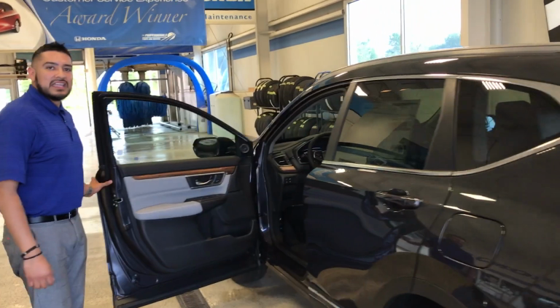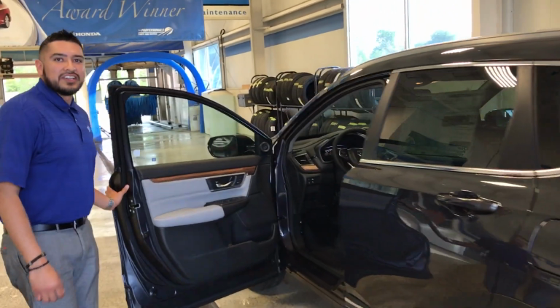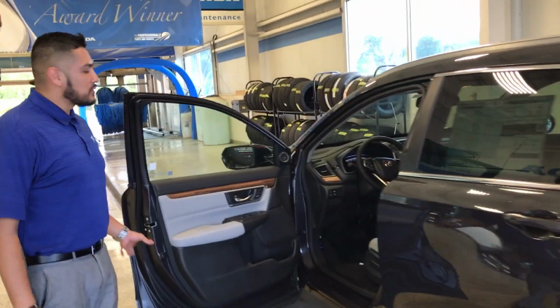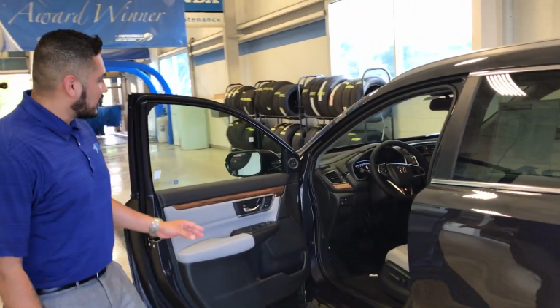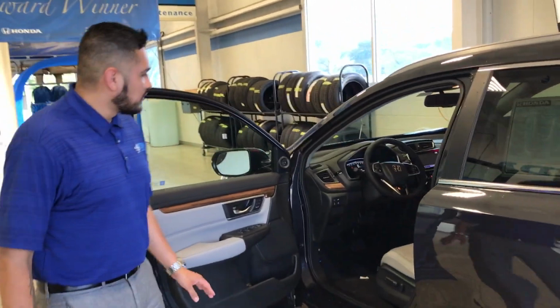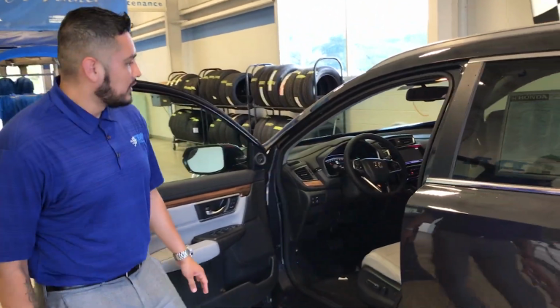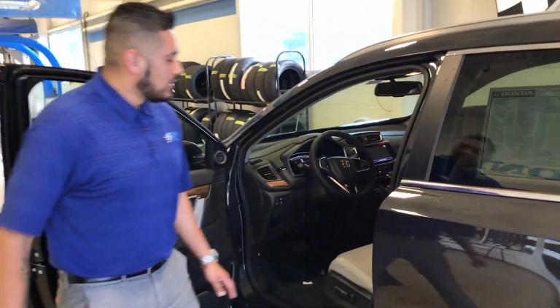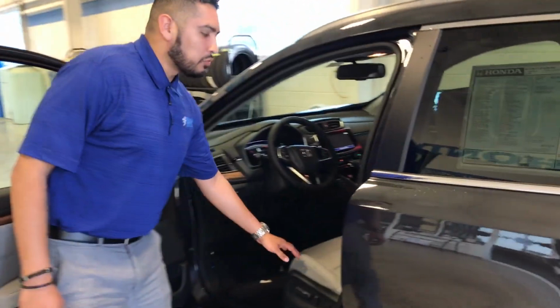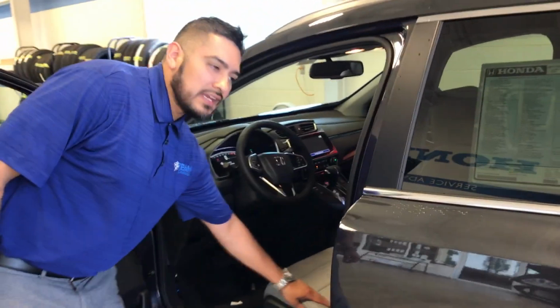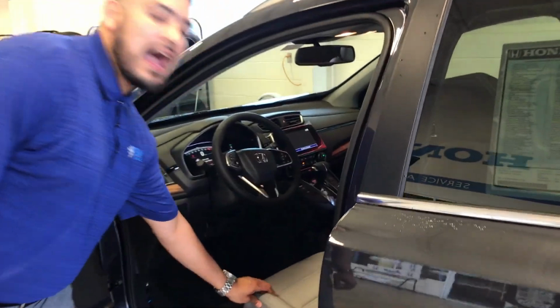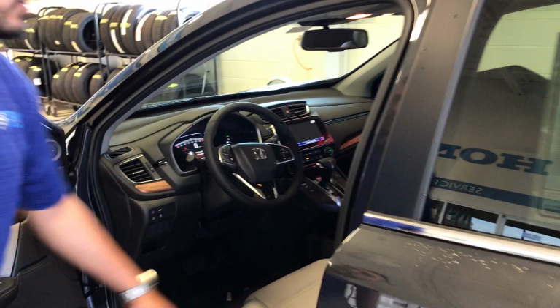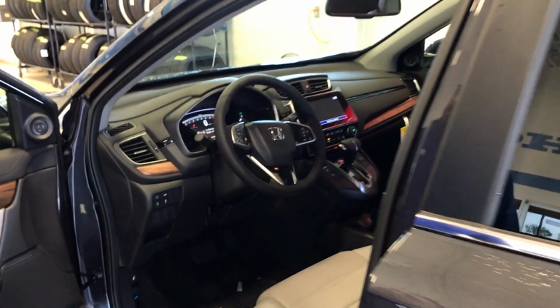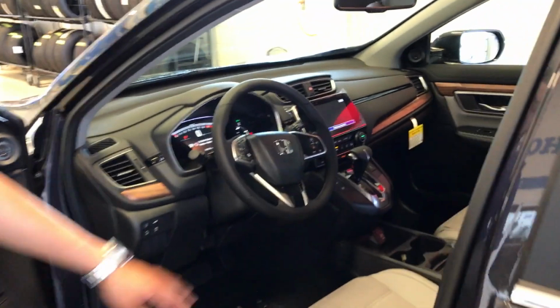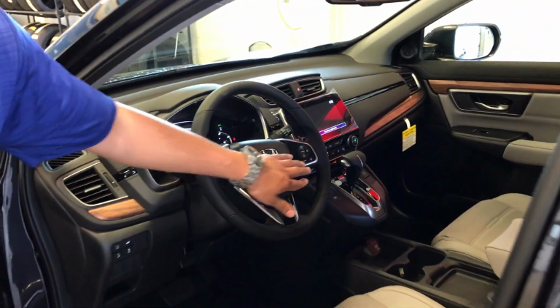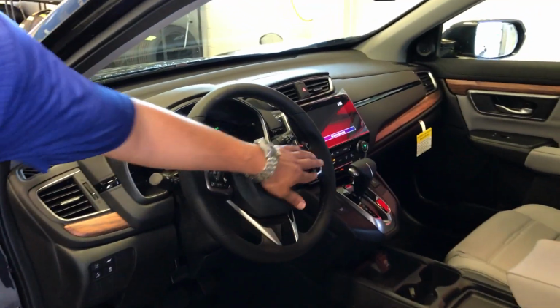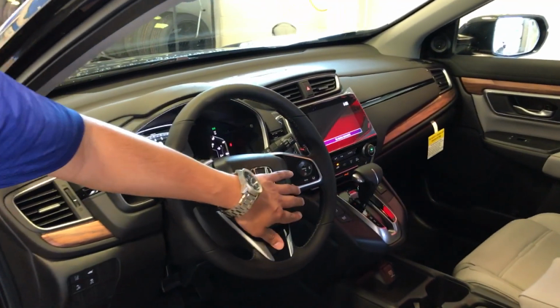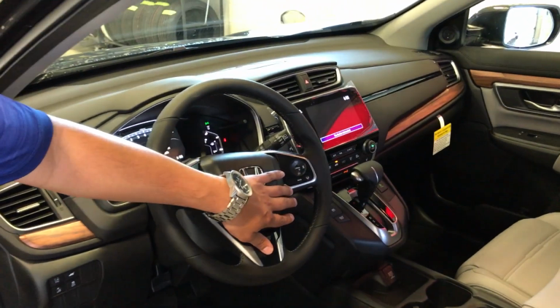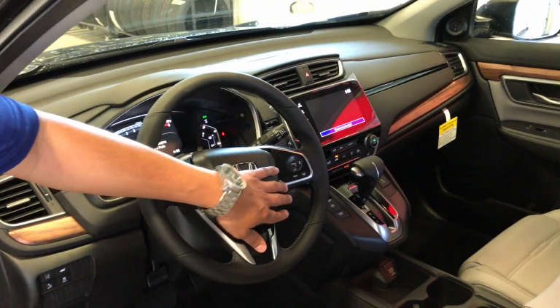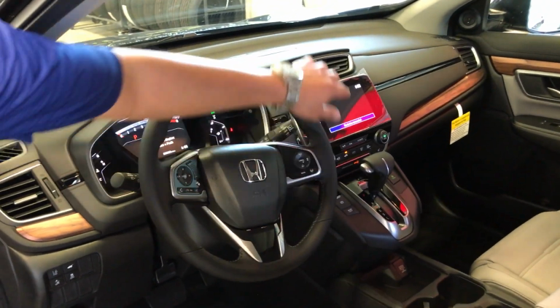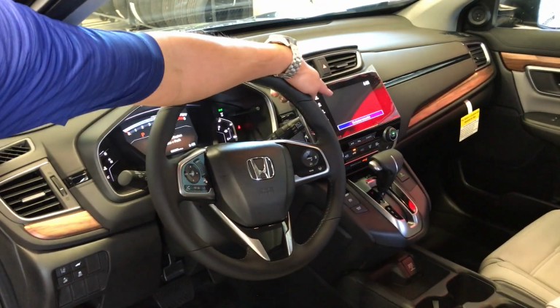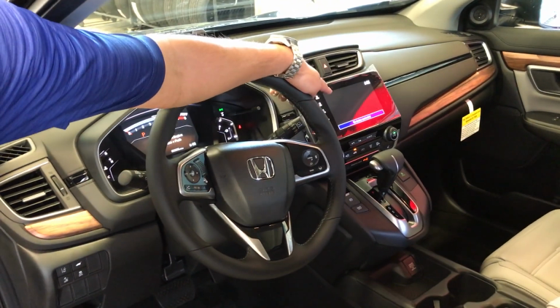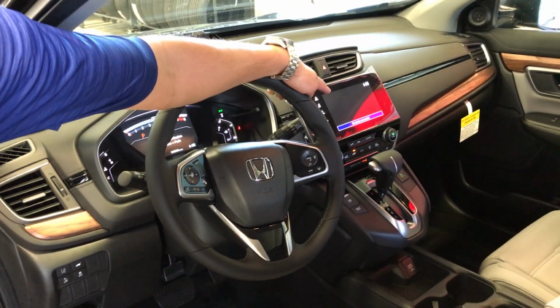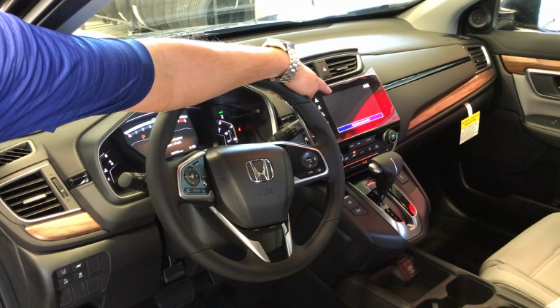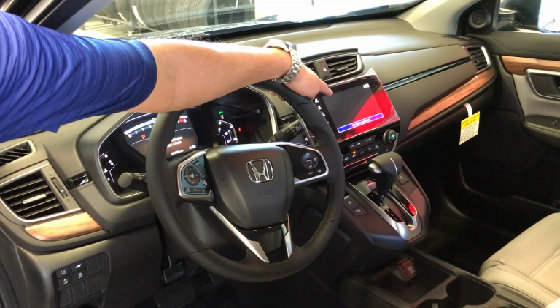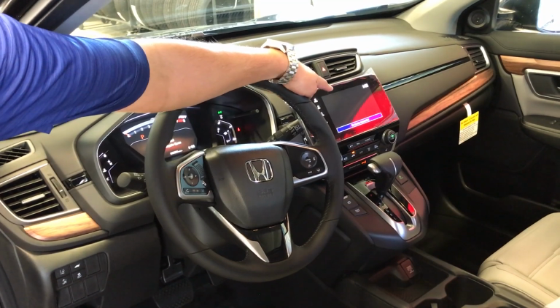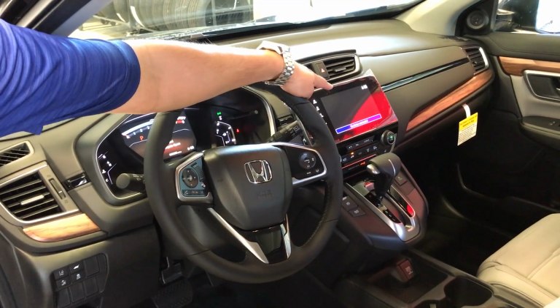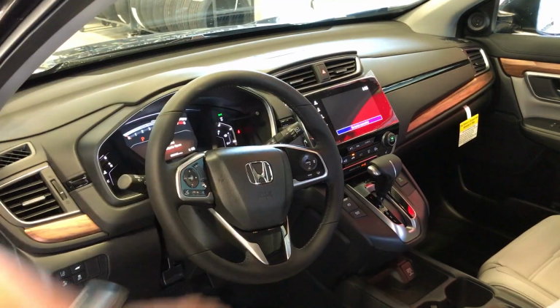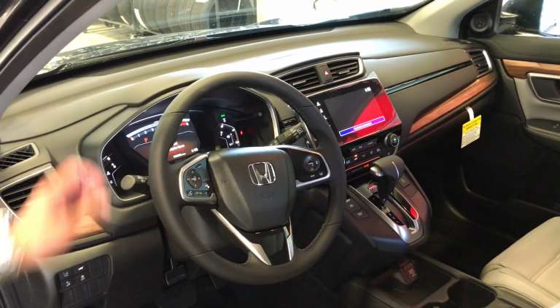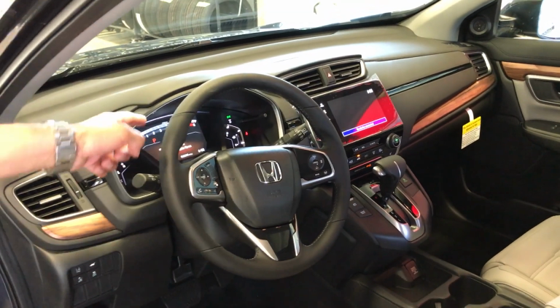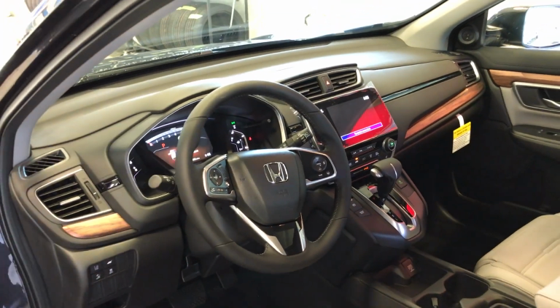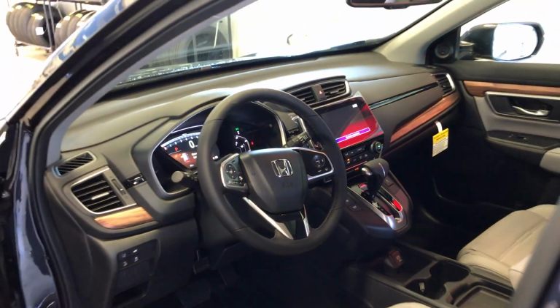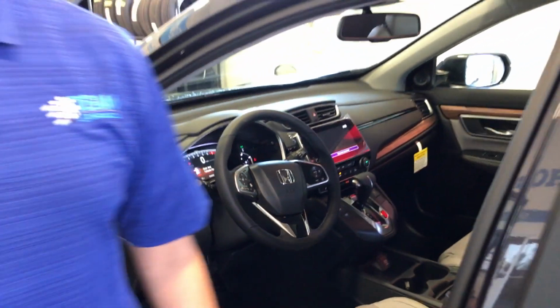Into your absolutely killer, swanky, high-end look interior with all your Honda Sensing right here. Touch screen audio display with Apple CarPlay and Android Auto. Digital display and the MID.